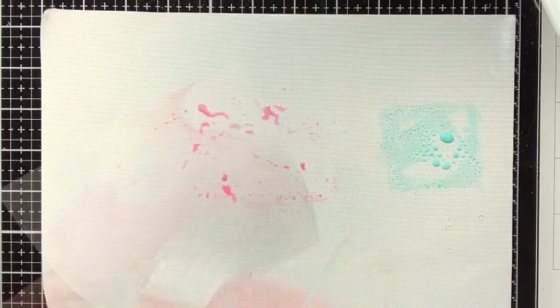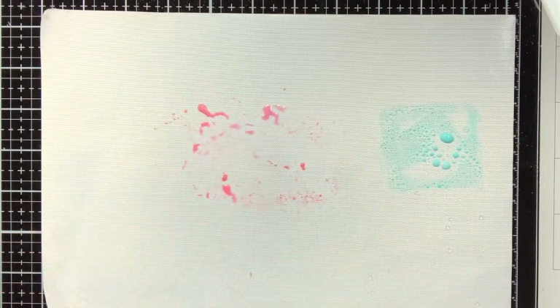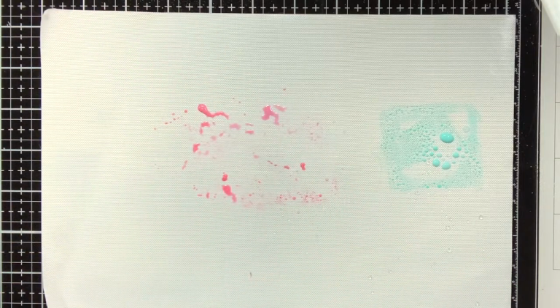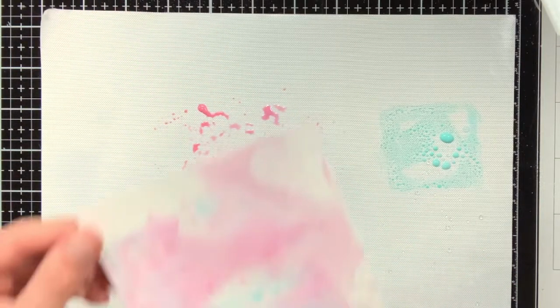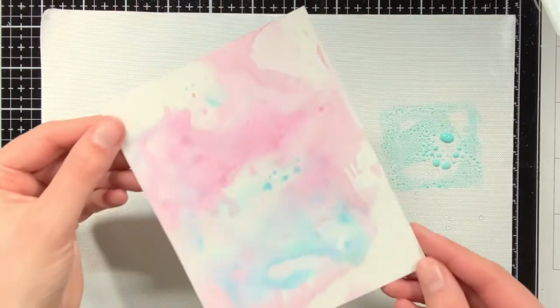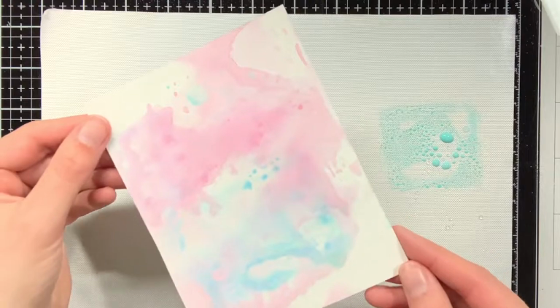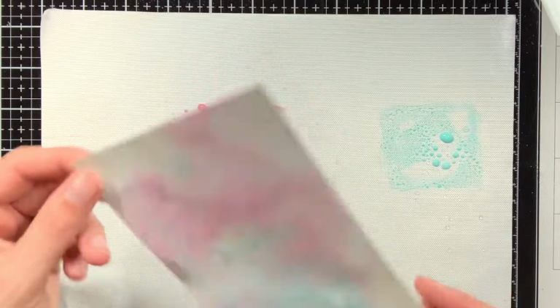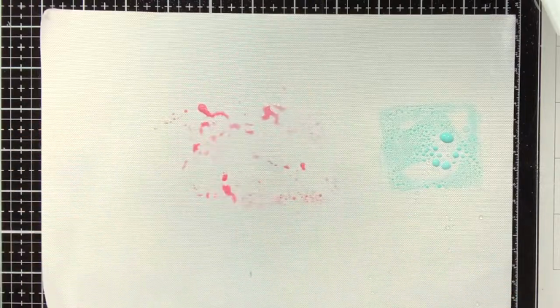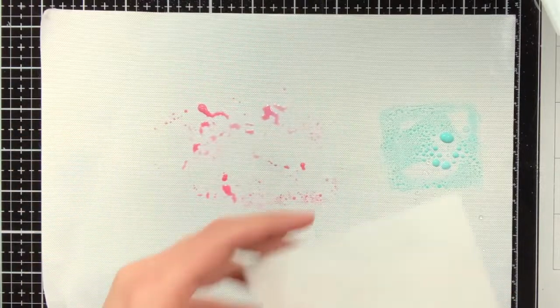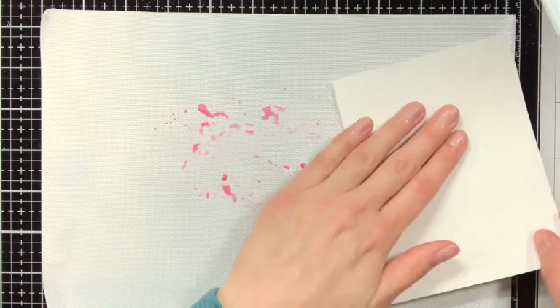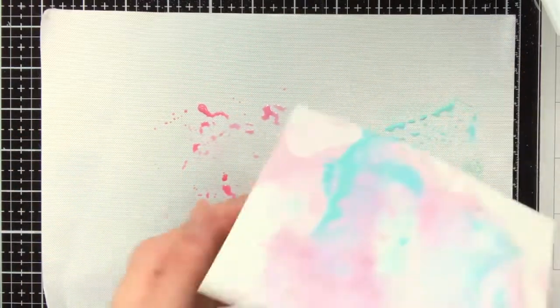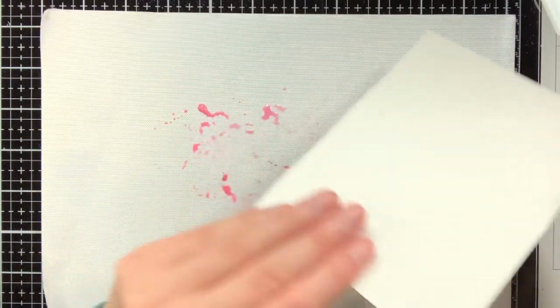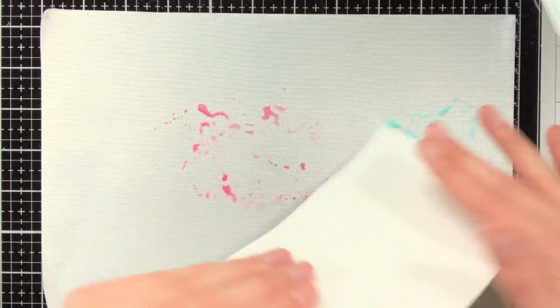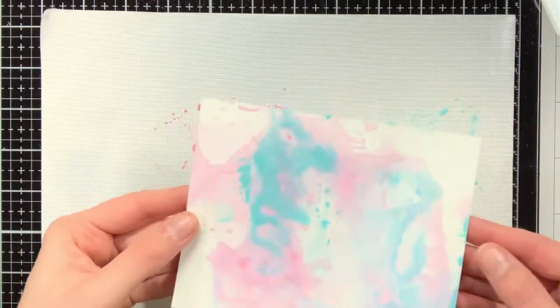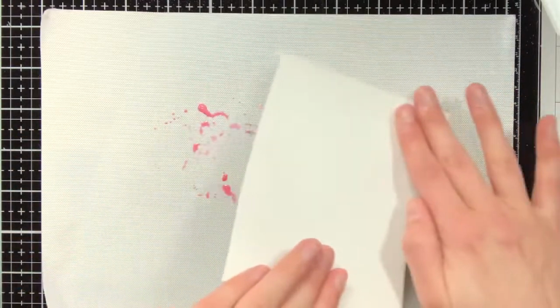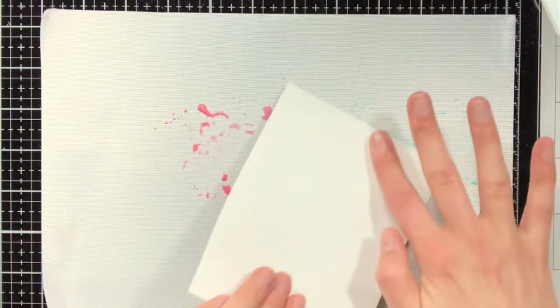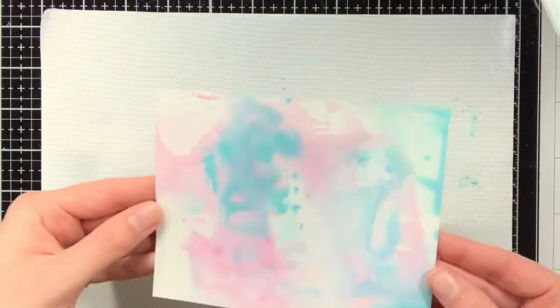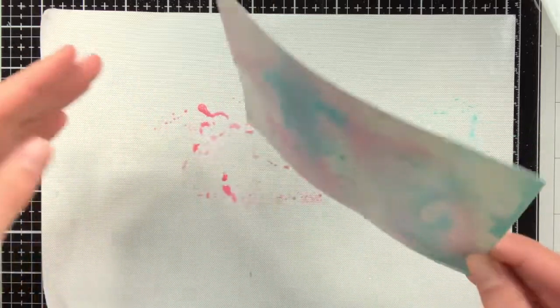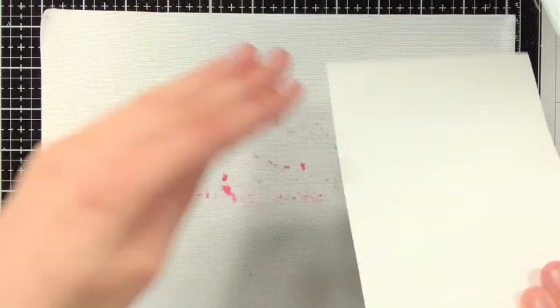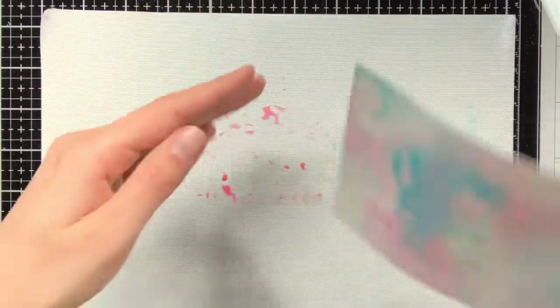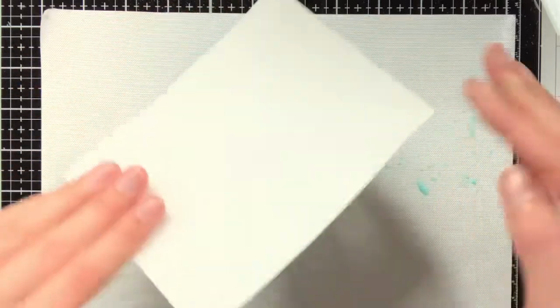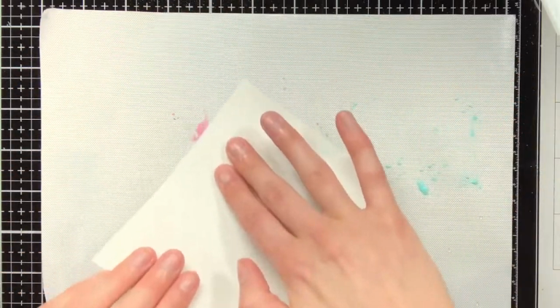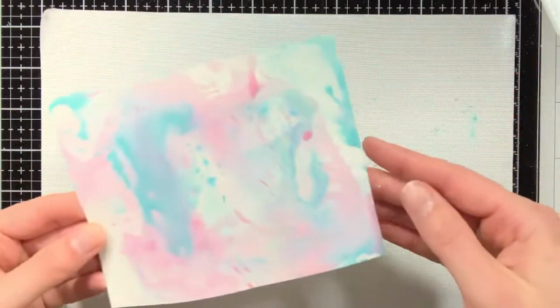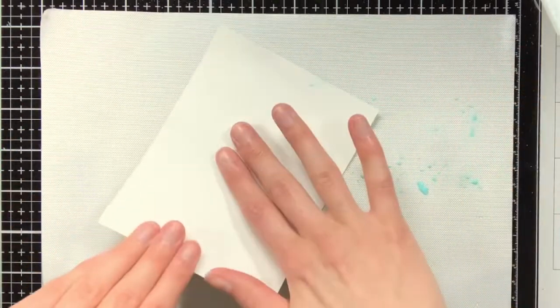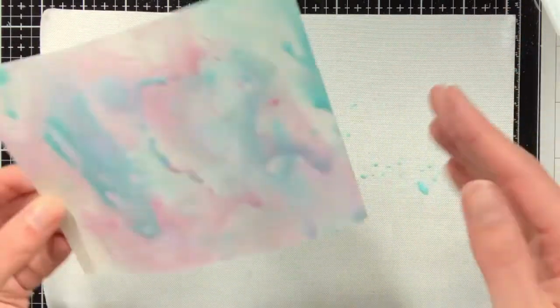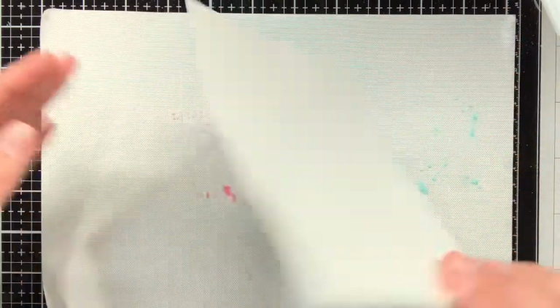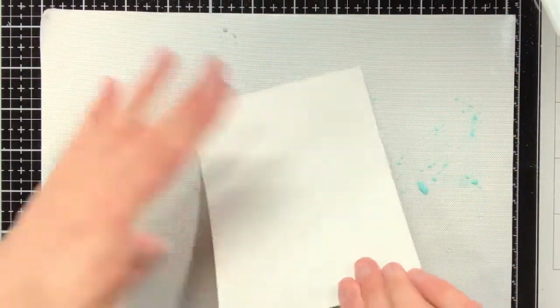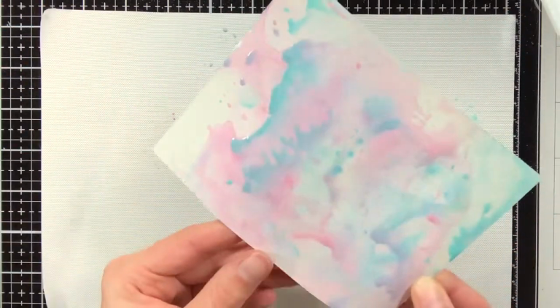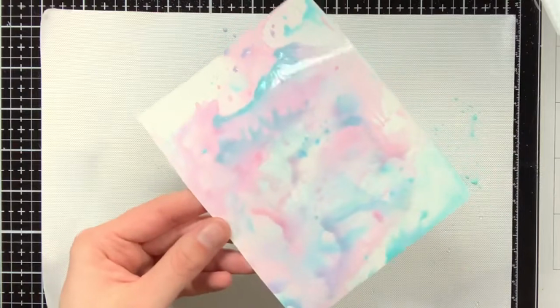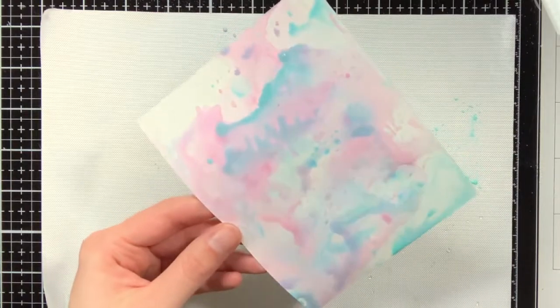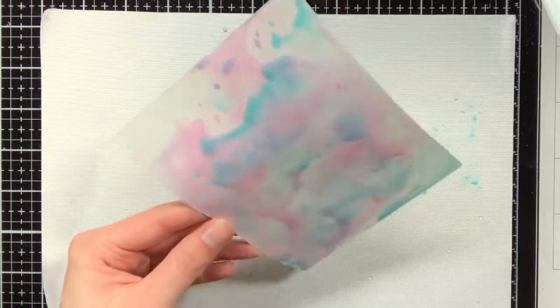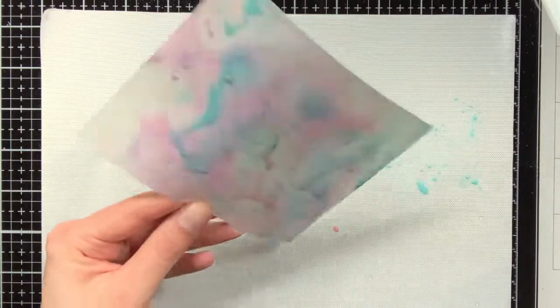There isn't really a limit to how many layers you can add — you can just continue until you are happy. The main important thing when adding layer on layer is that you also dry the background in between.